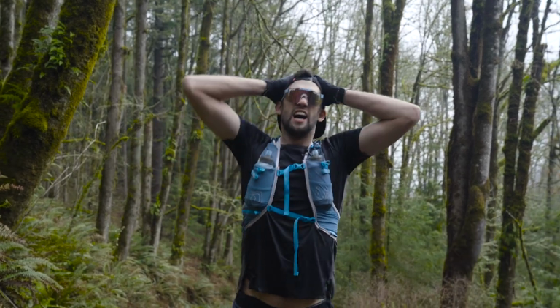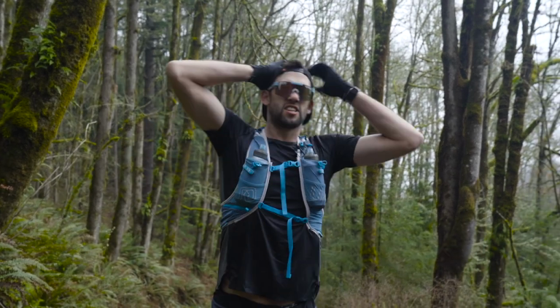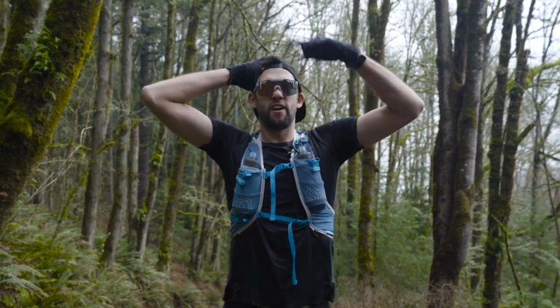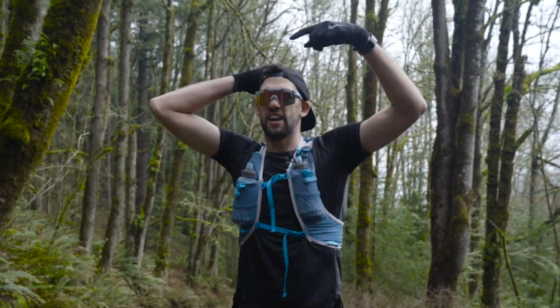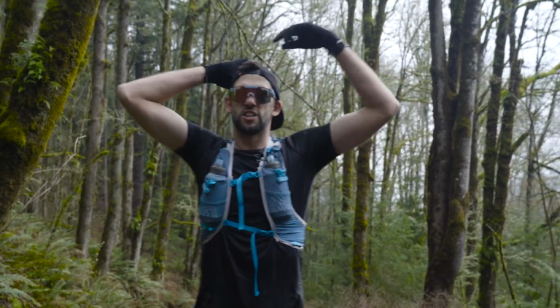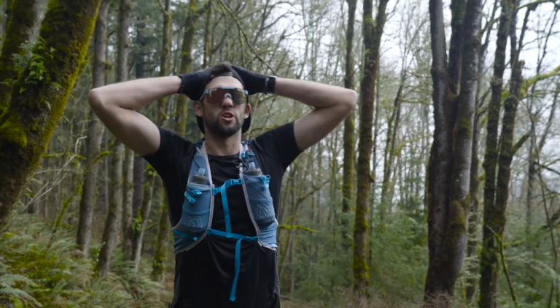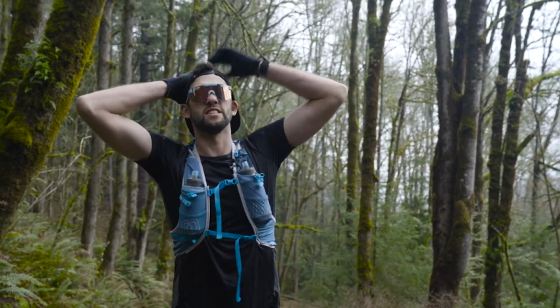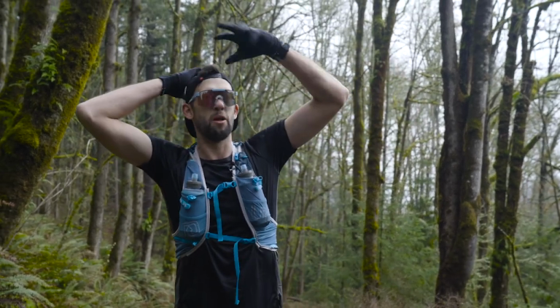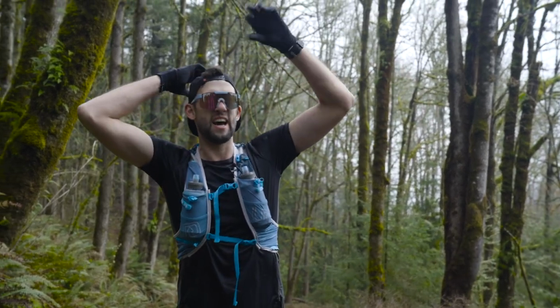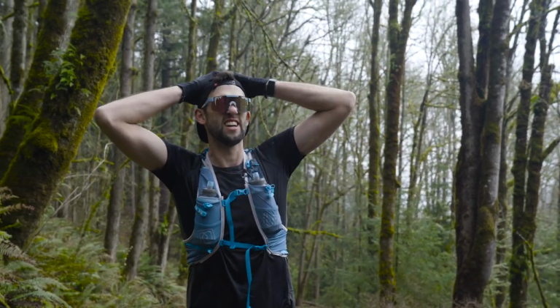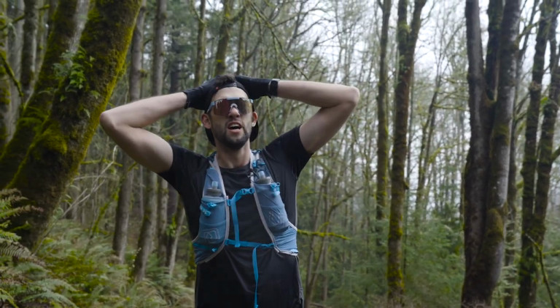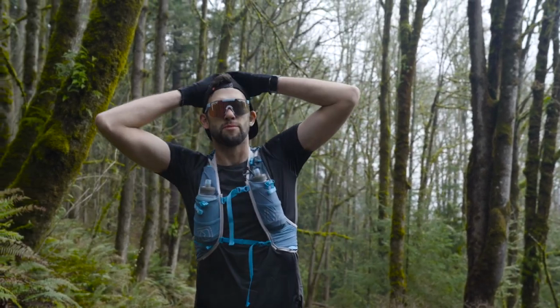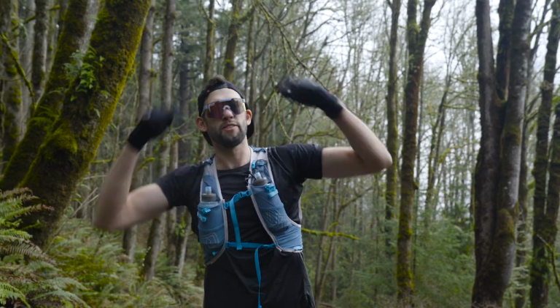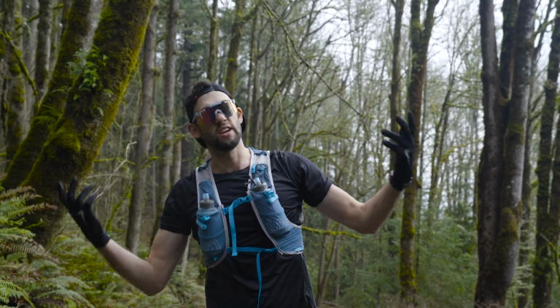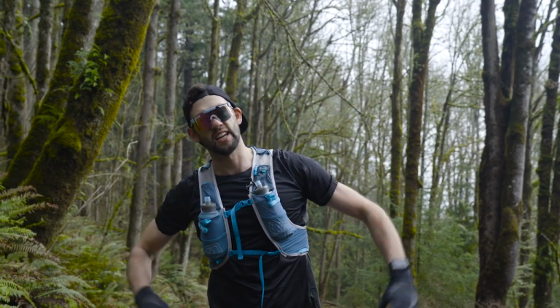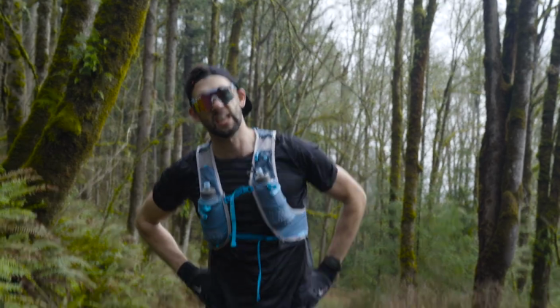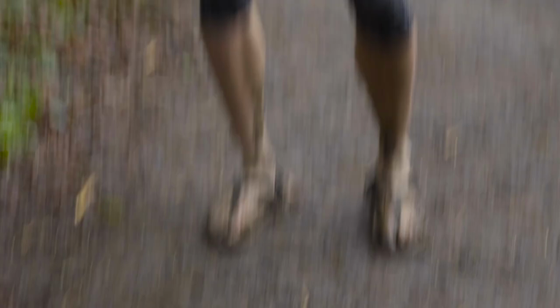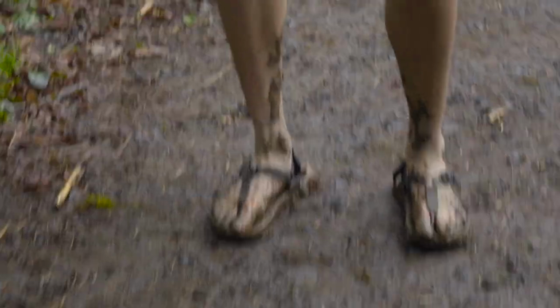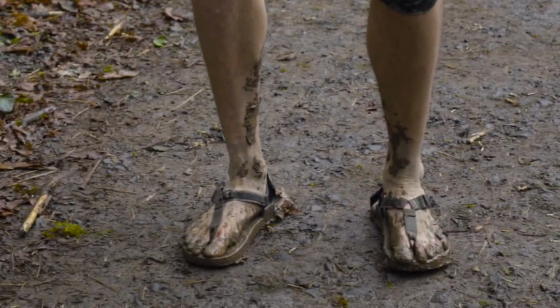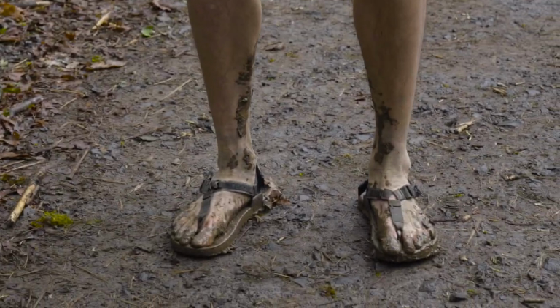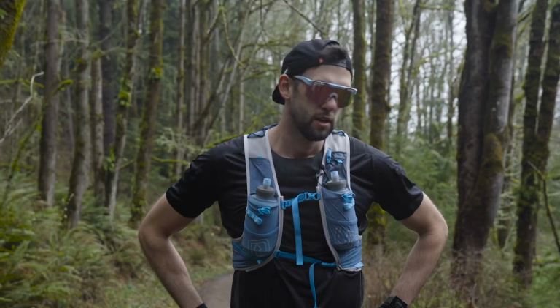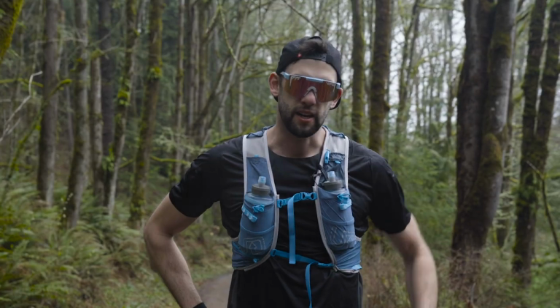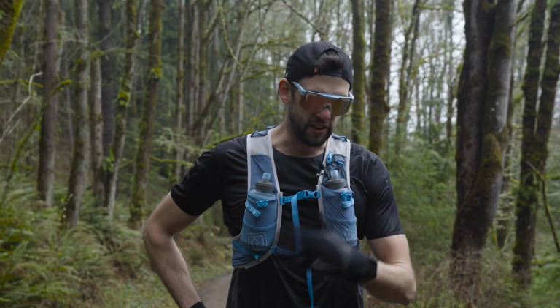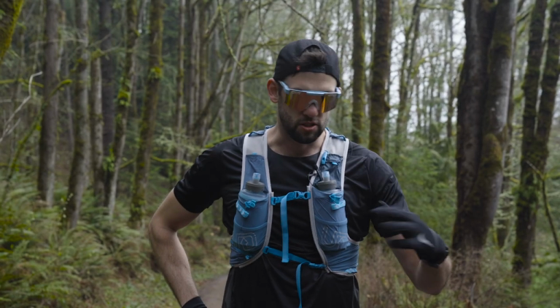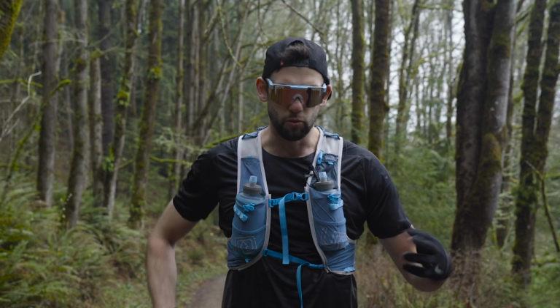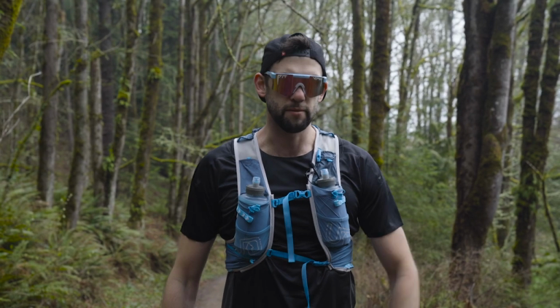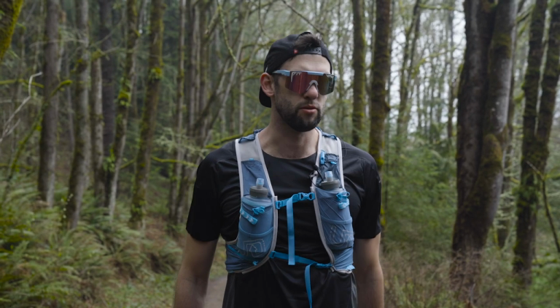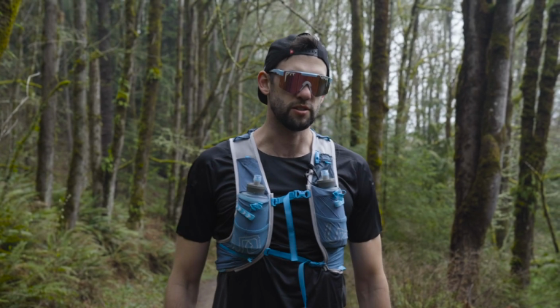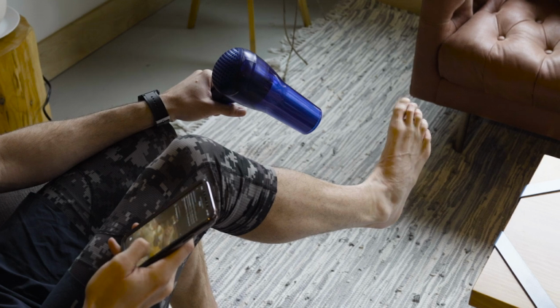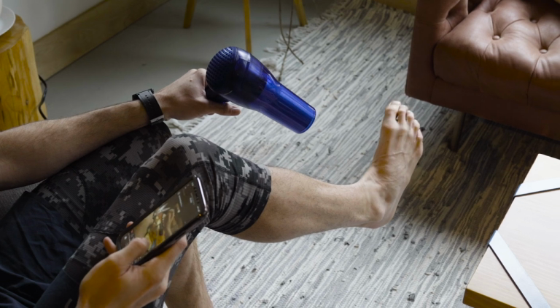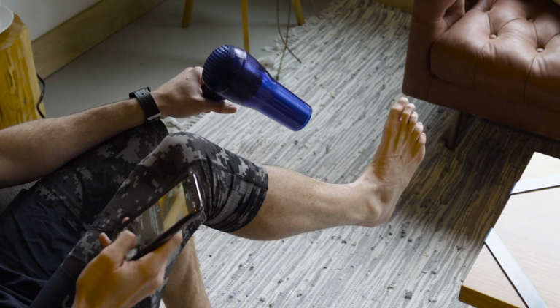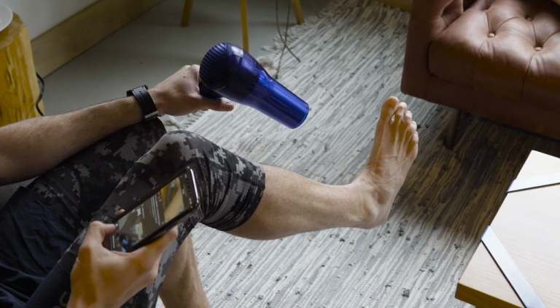It's tough running out here during shoulder season — all mud, especially if you want to run your sandals. Your feet get soaked and wet, and by the end of the run, your toes are freezing.